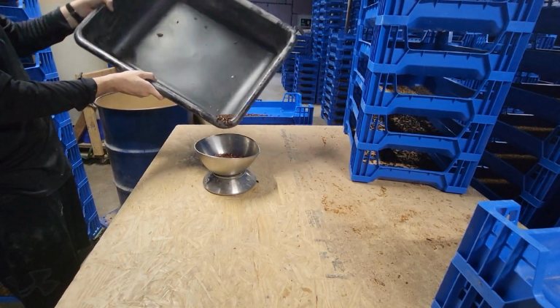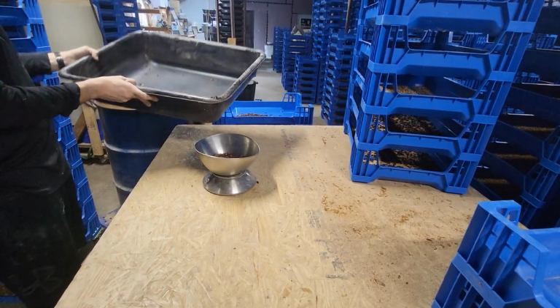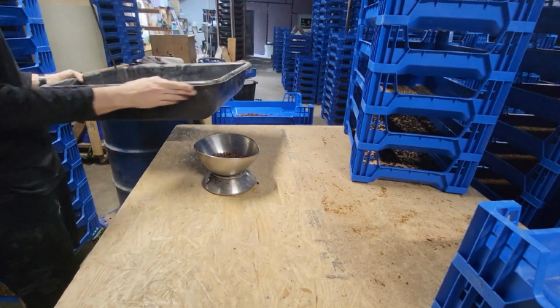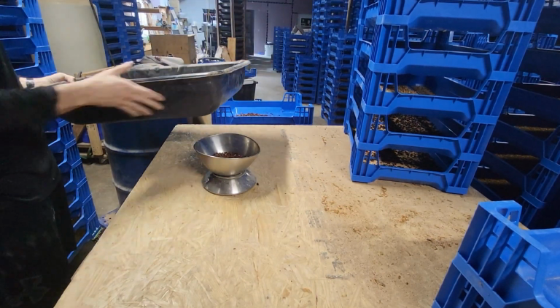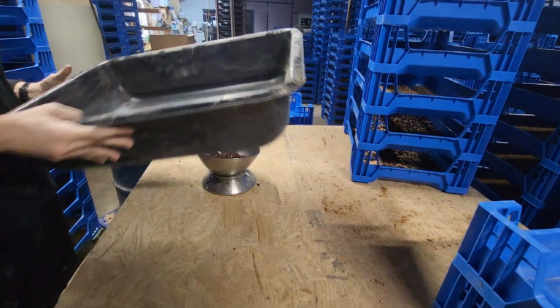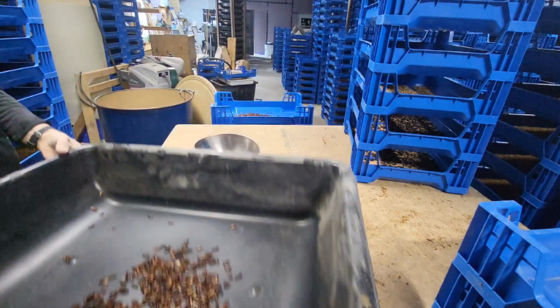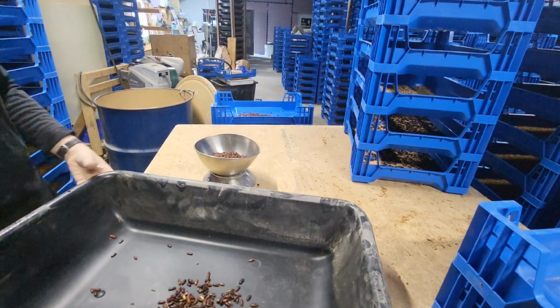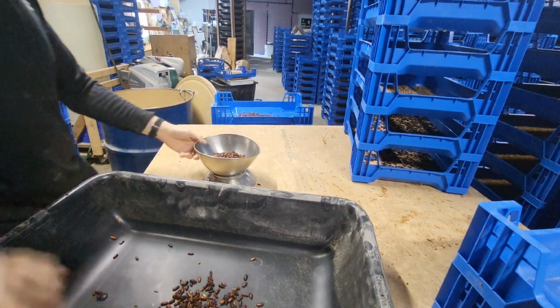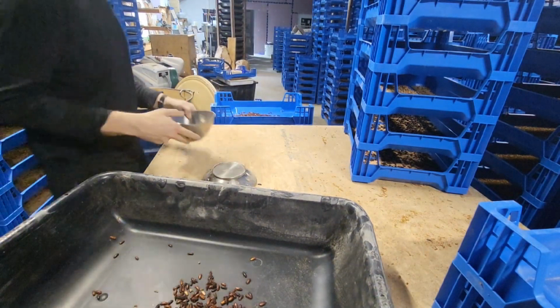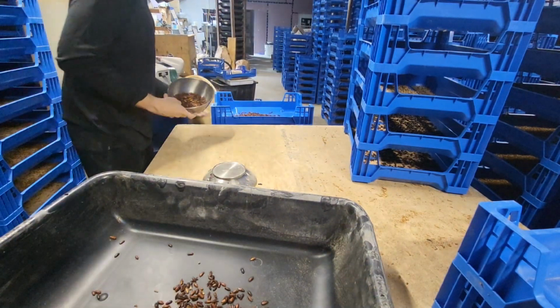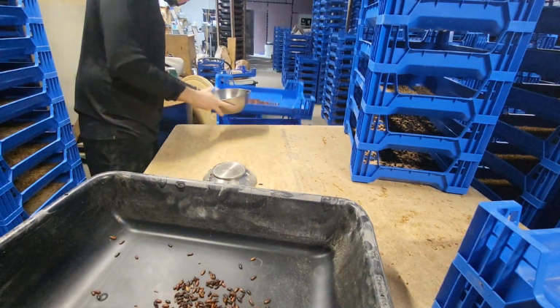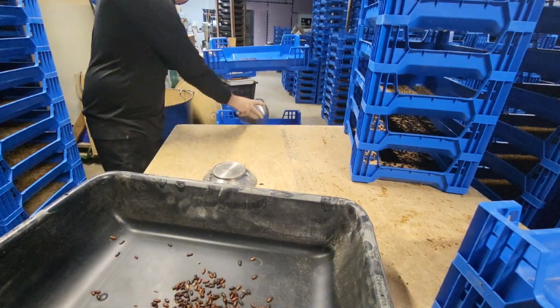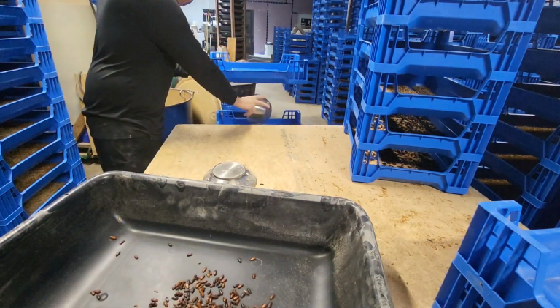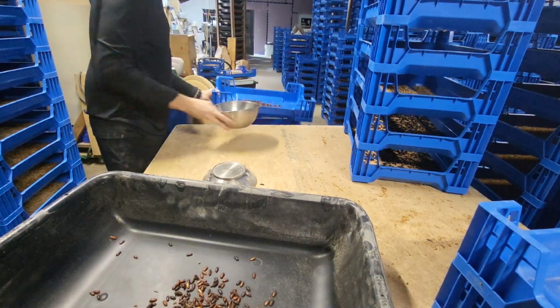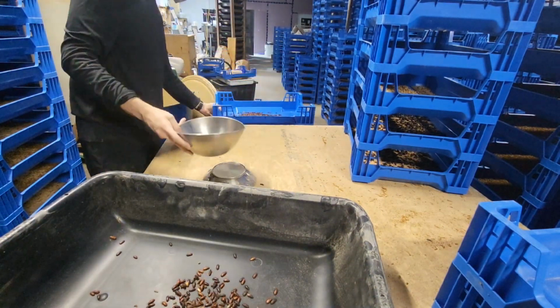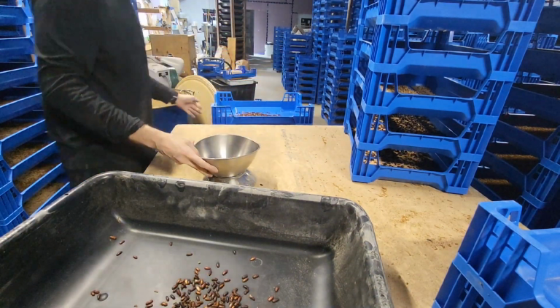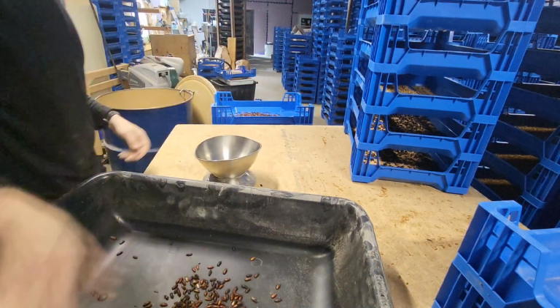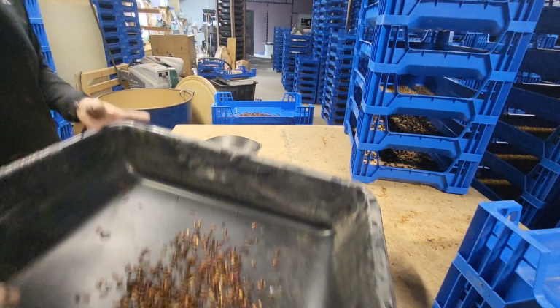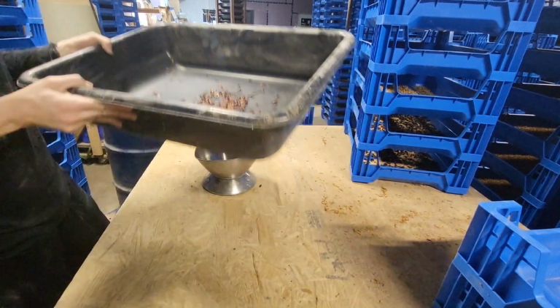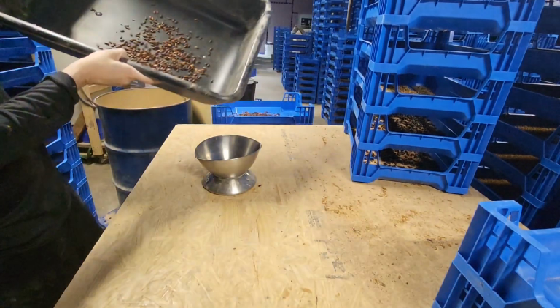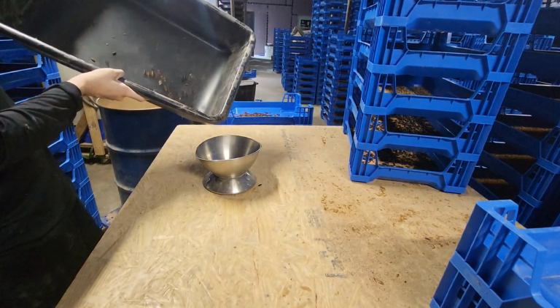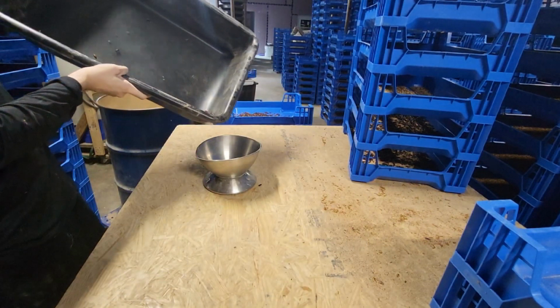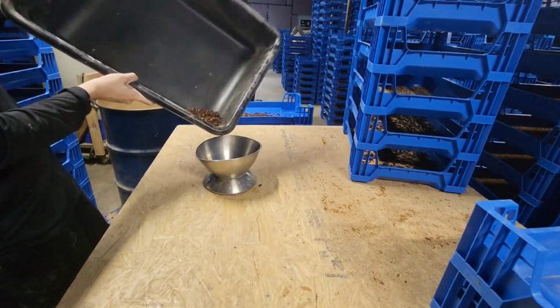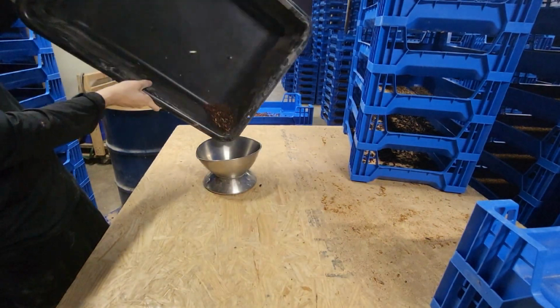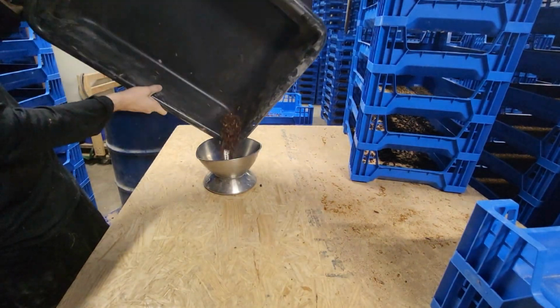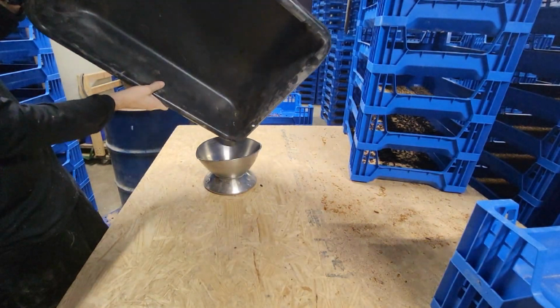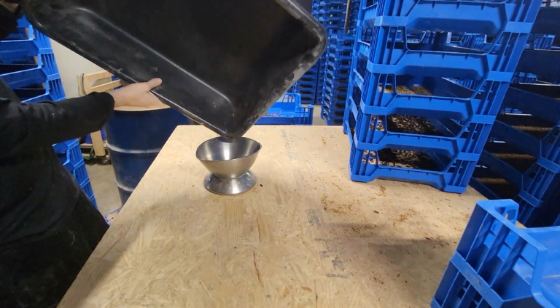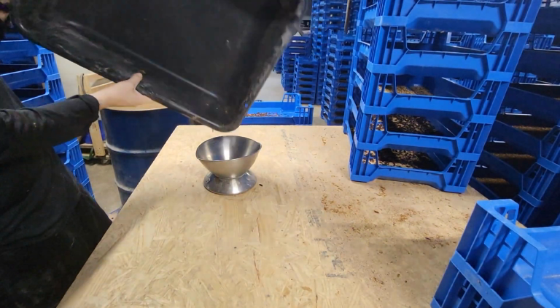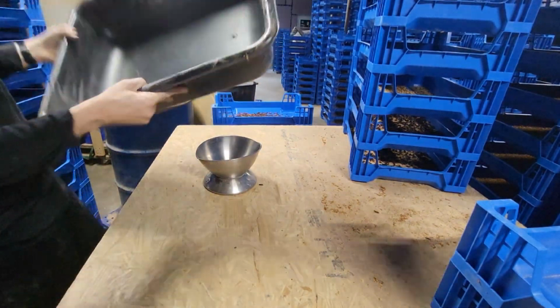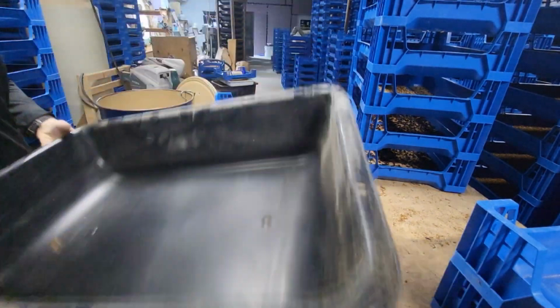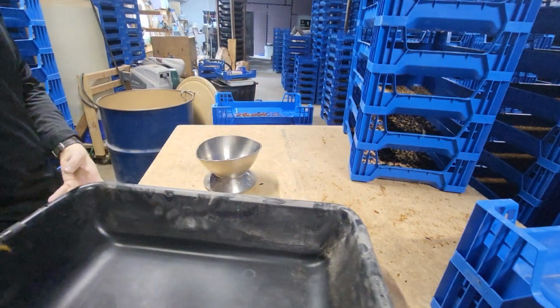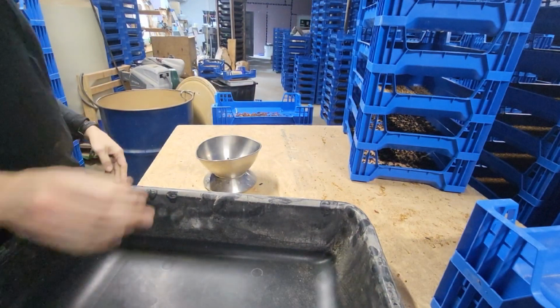The weighing makes this process go a lot quicker. I don't have to count each one individually — just do it by weight.